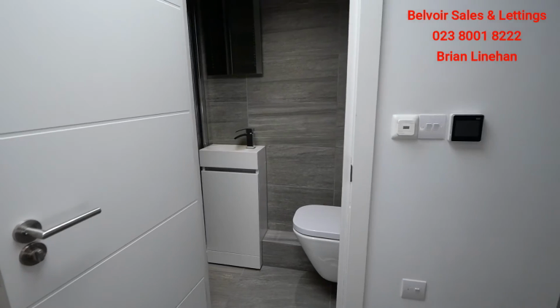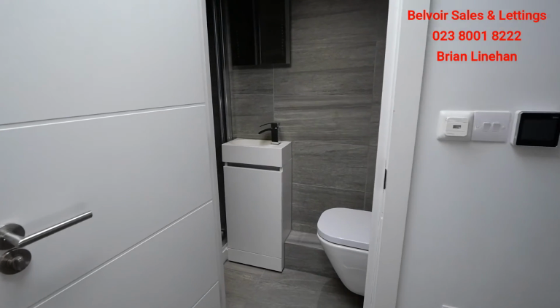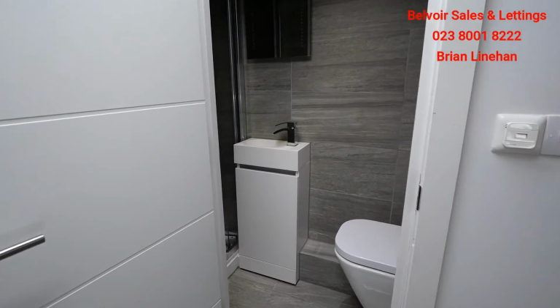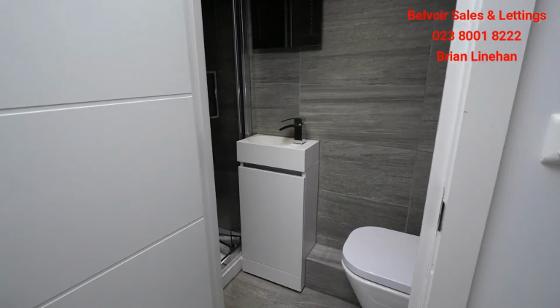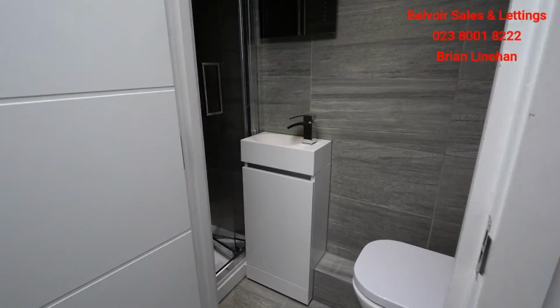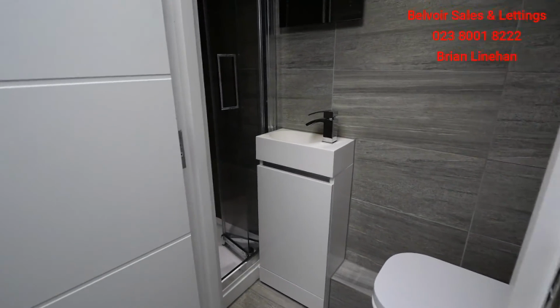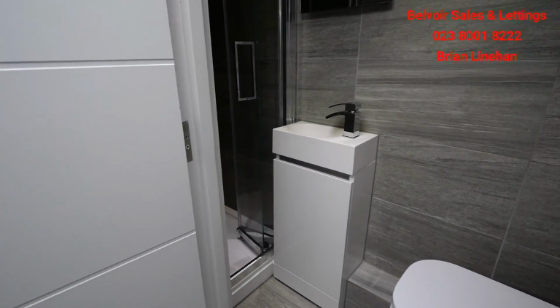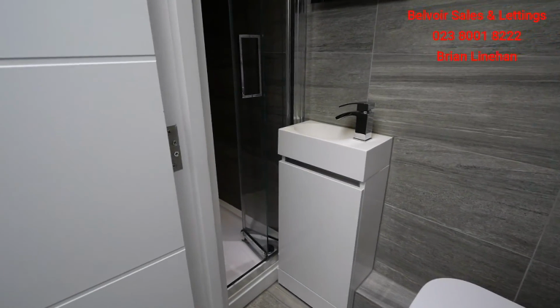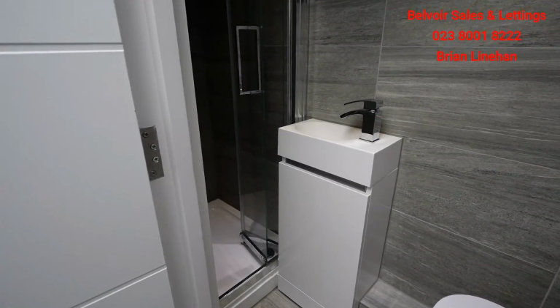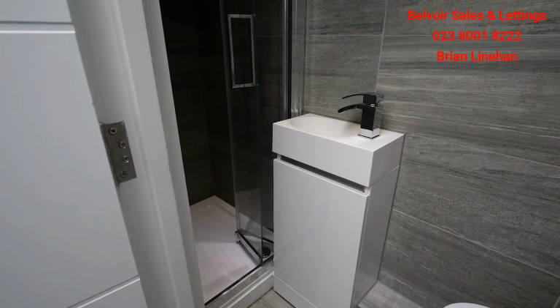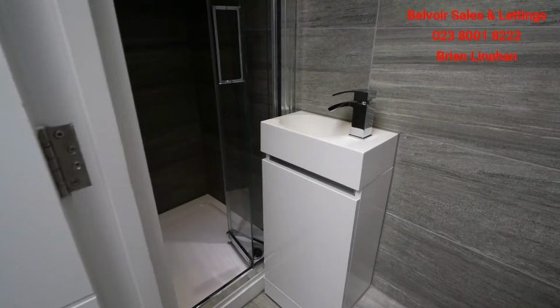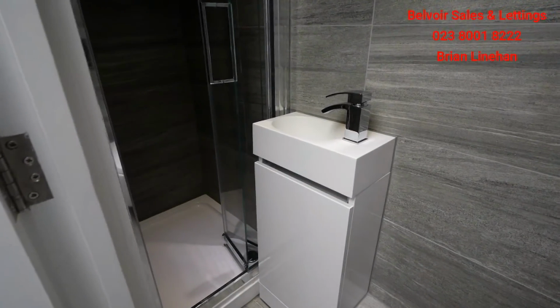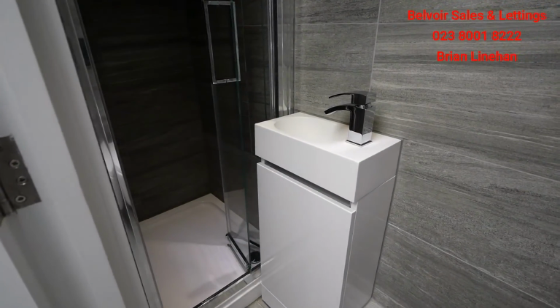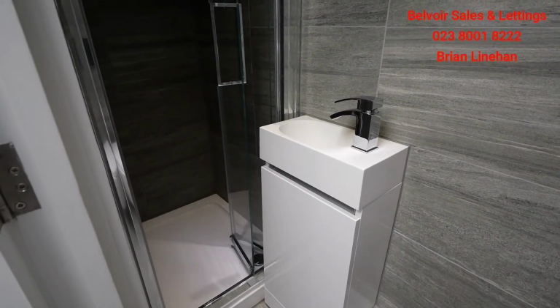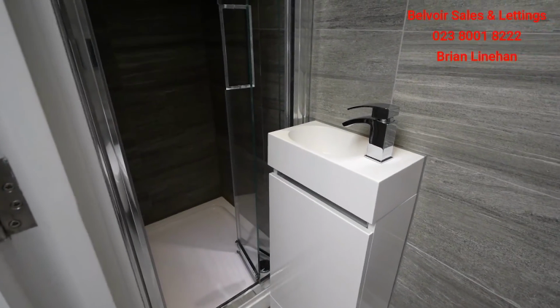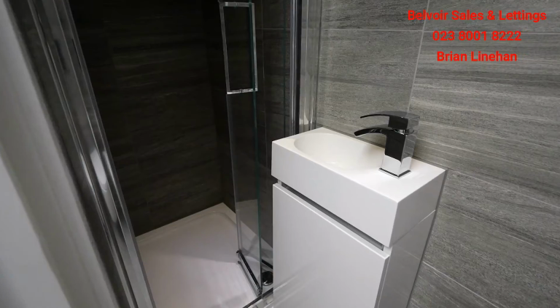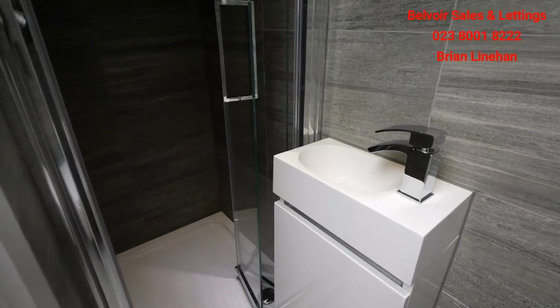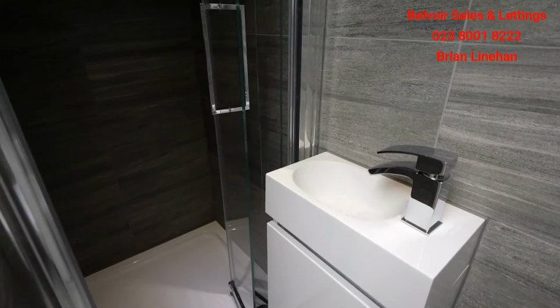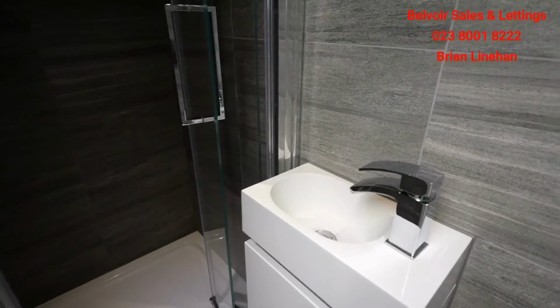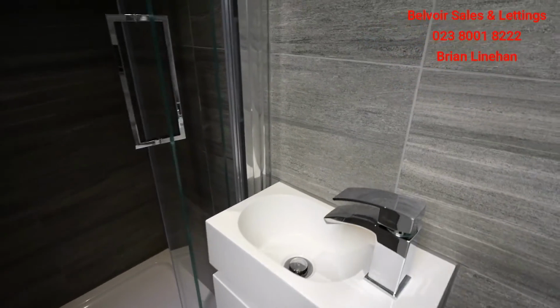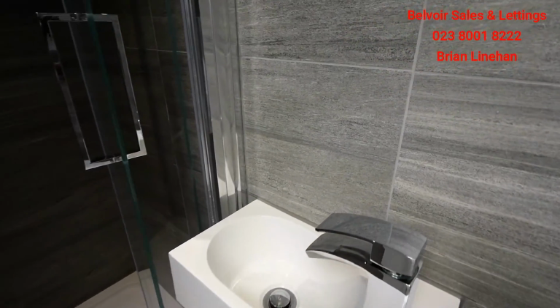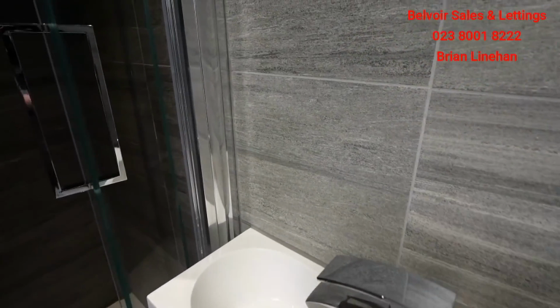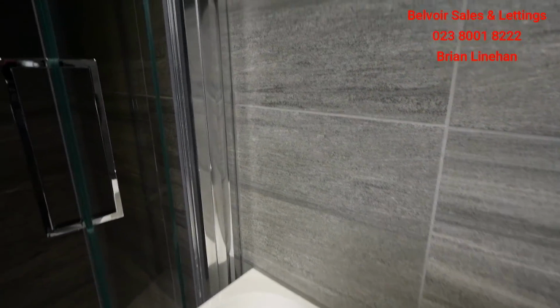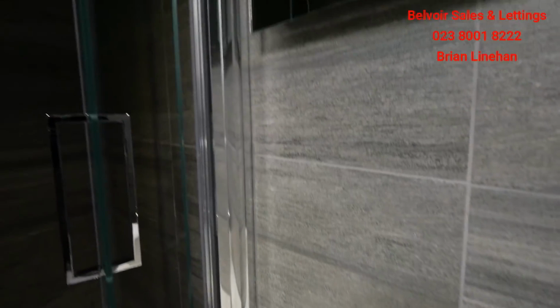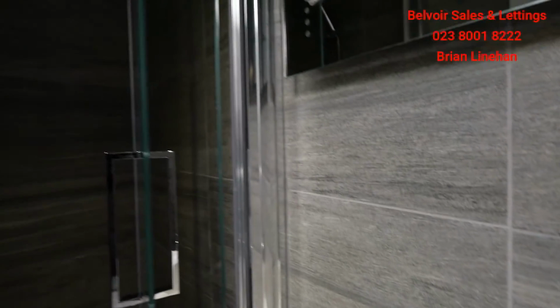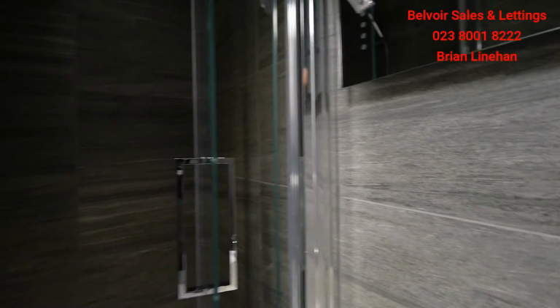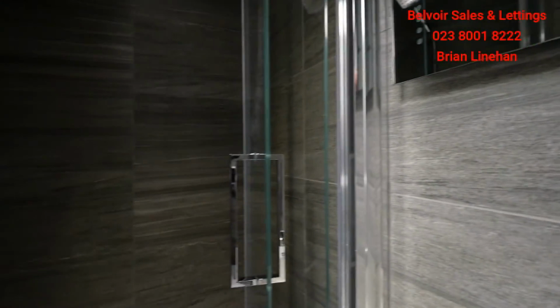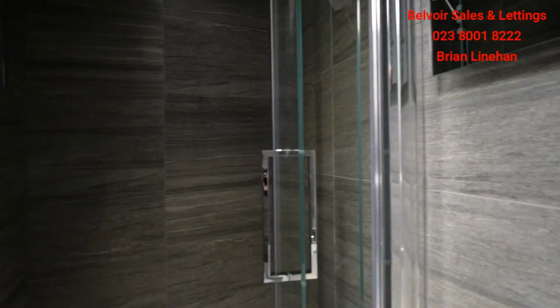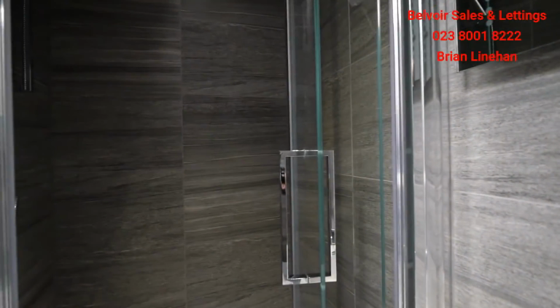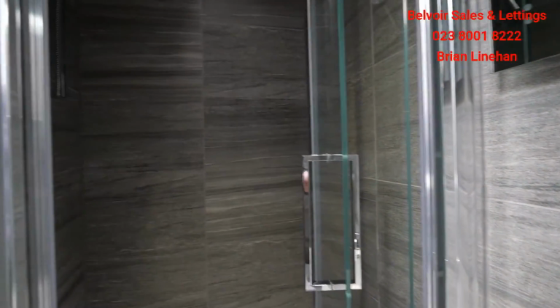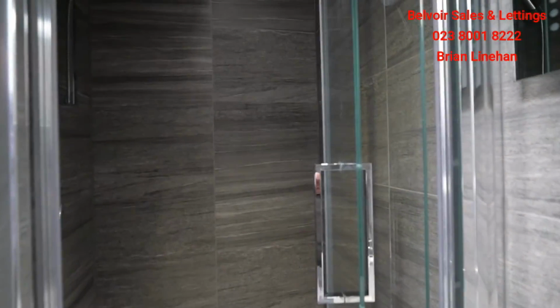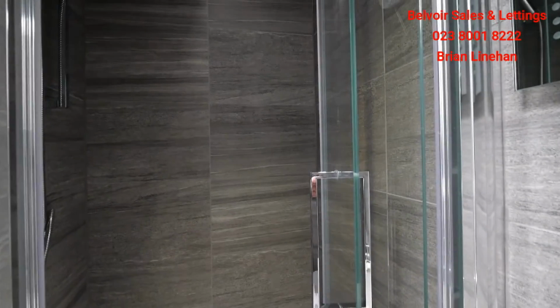Moving into the en suite — it's a nice compact en suite unit and there is a full-size shower in the en suite here.